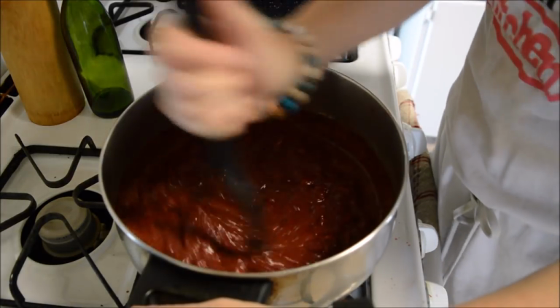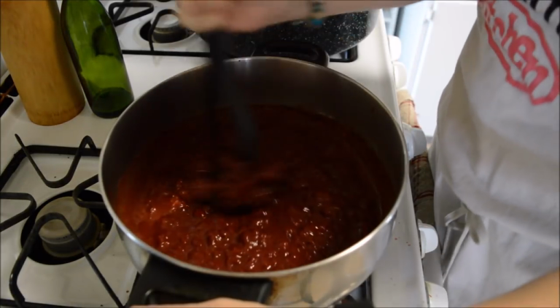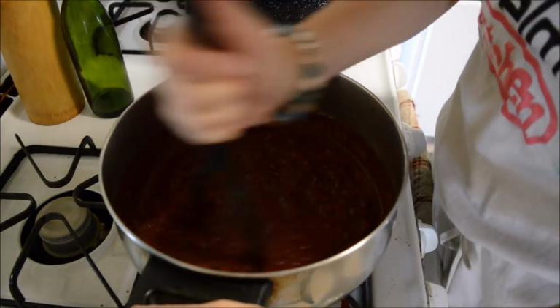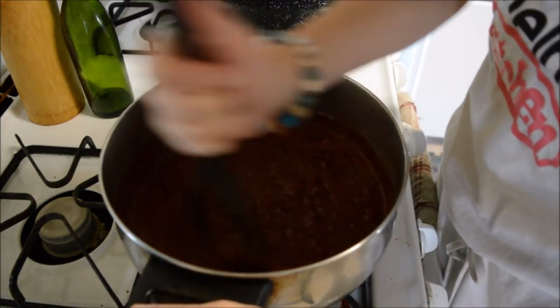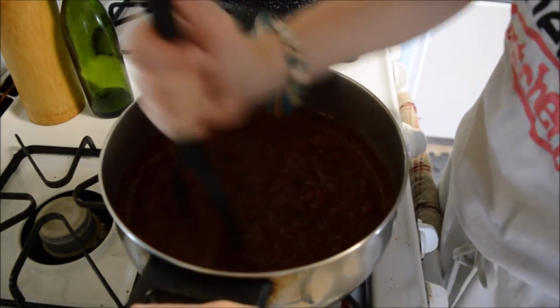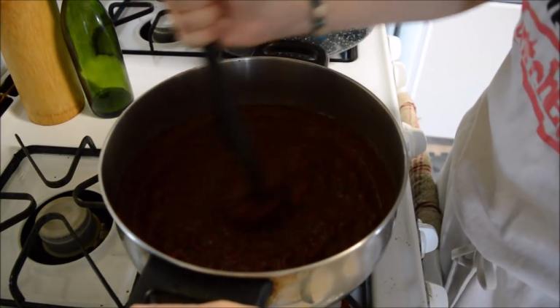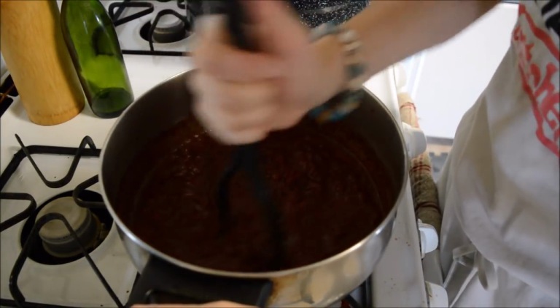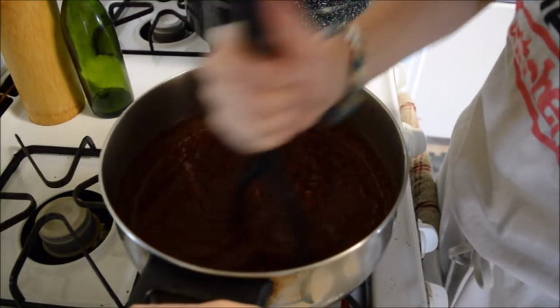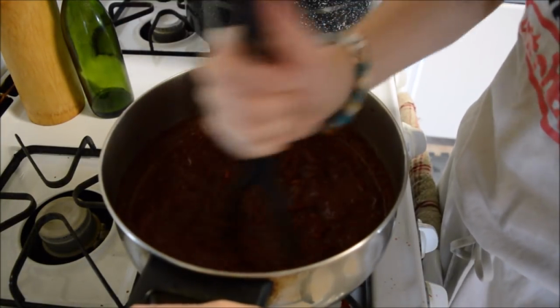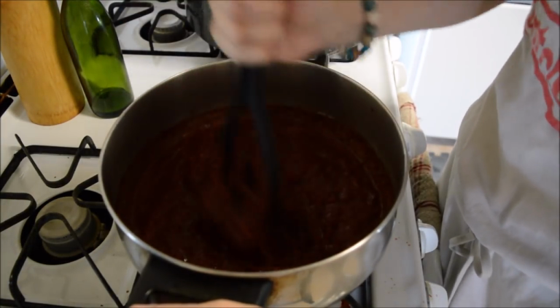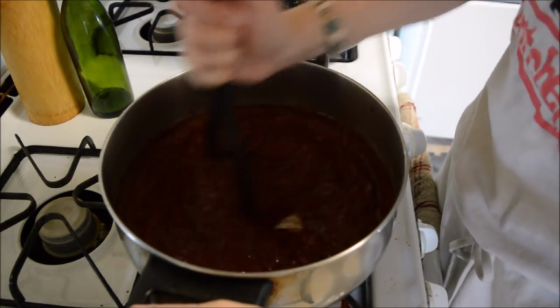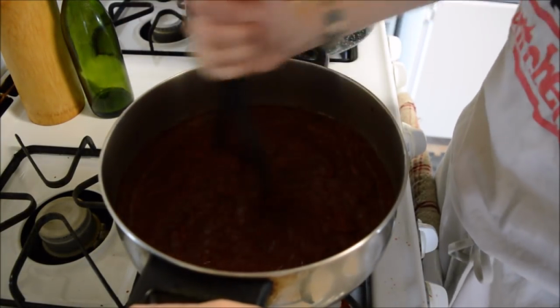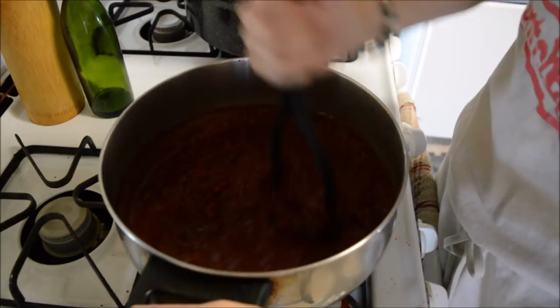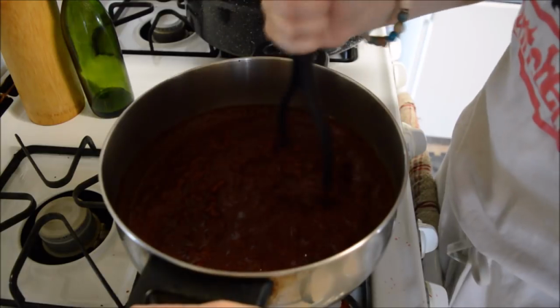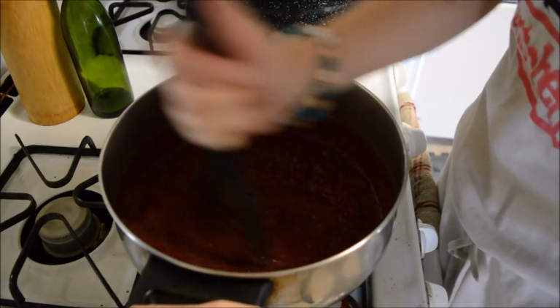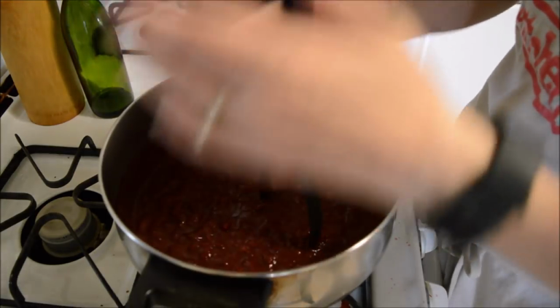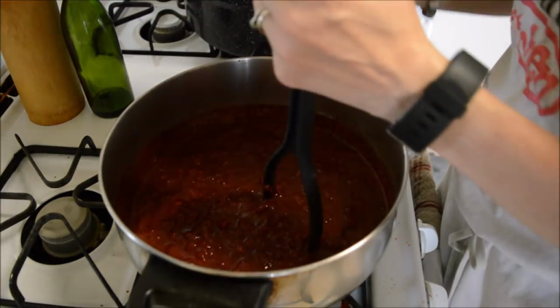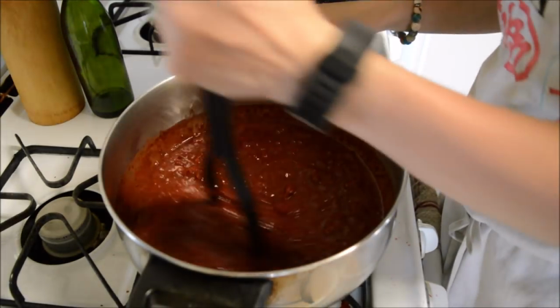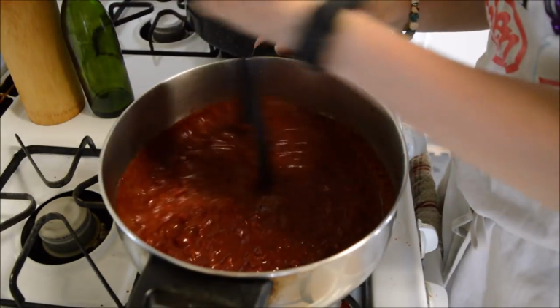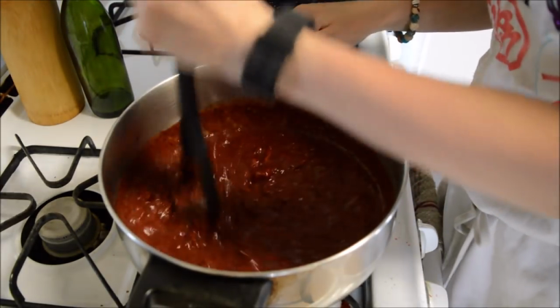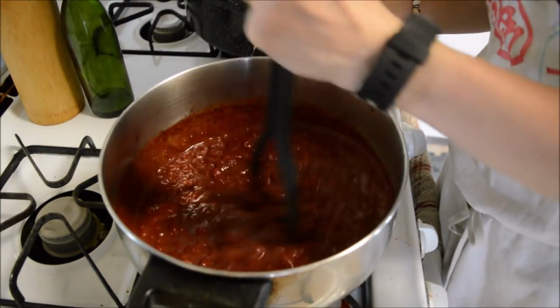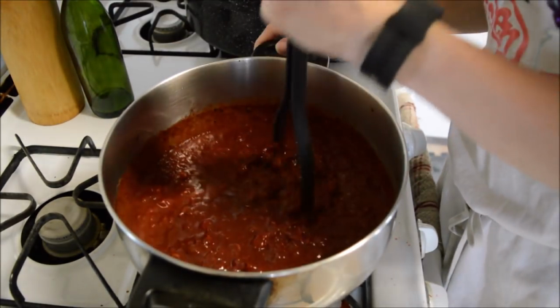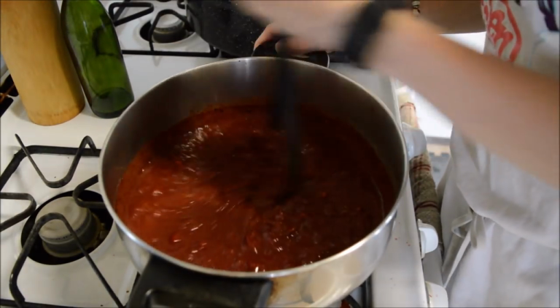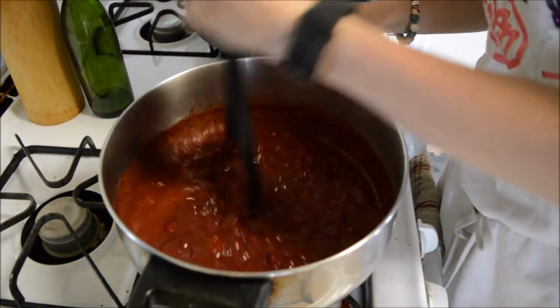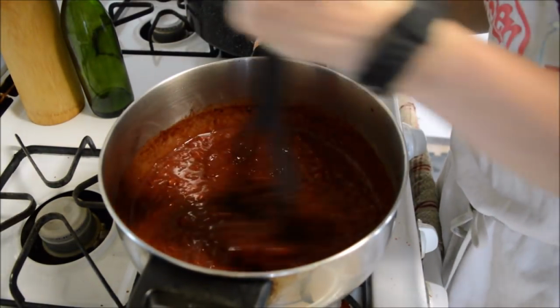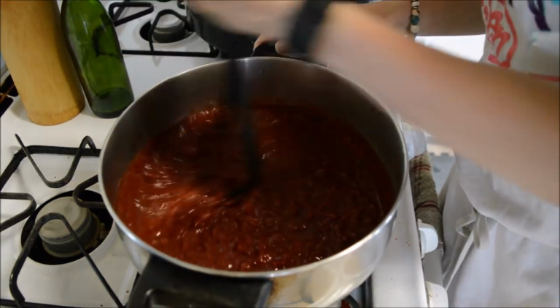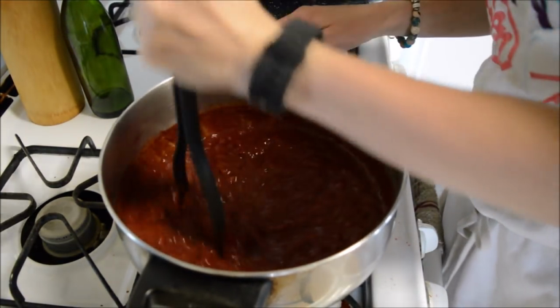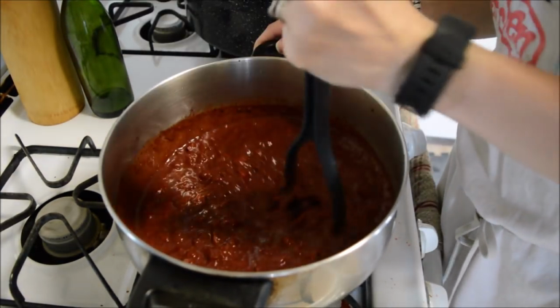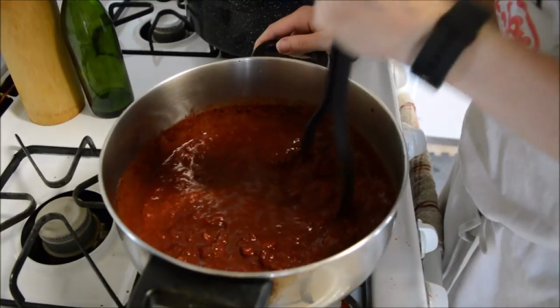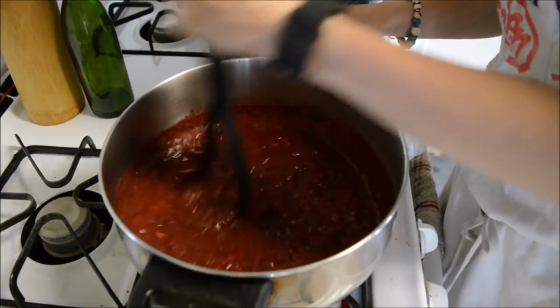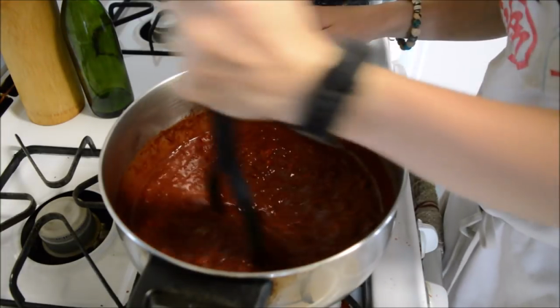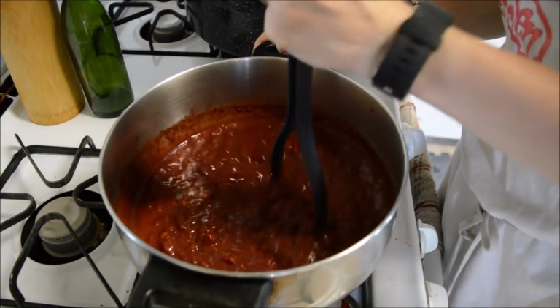This smells so good — strawberries and chocolate, guys. Strawberry and chocolate, you can't go wrong with this.